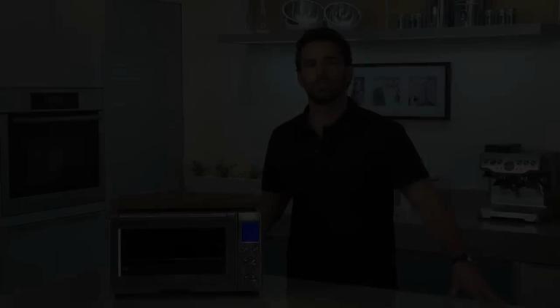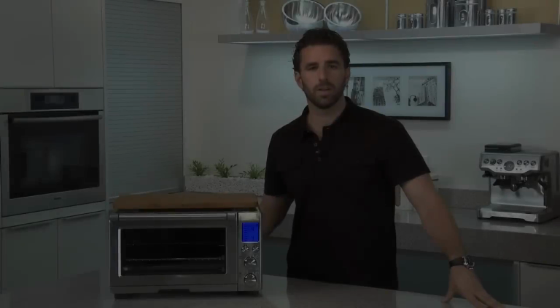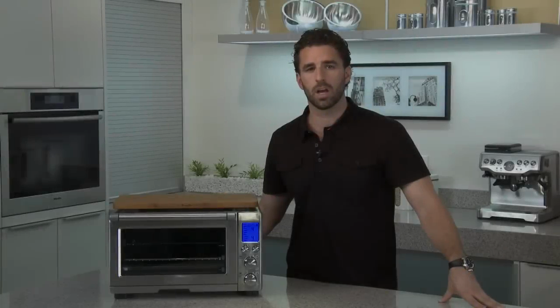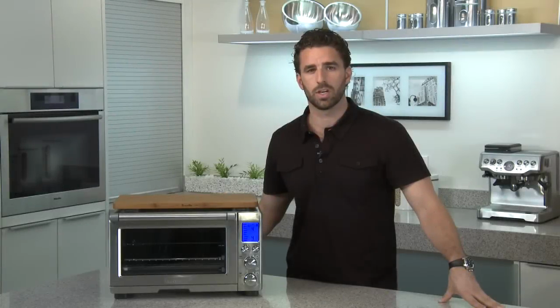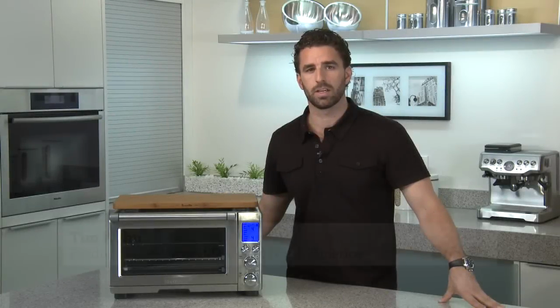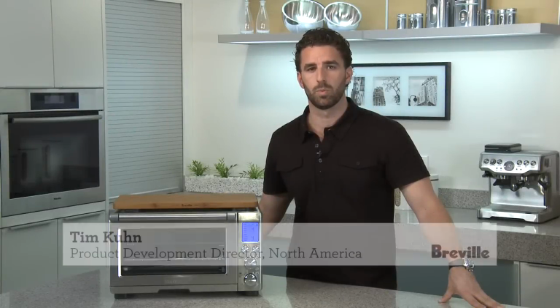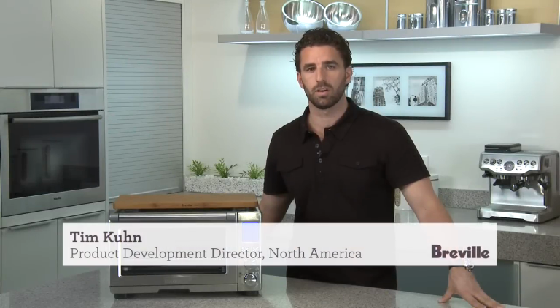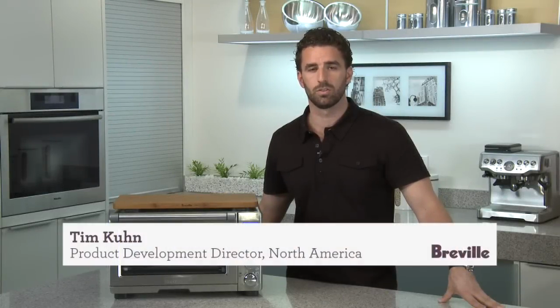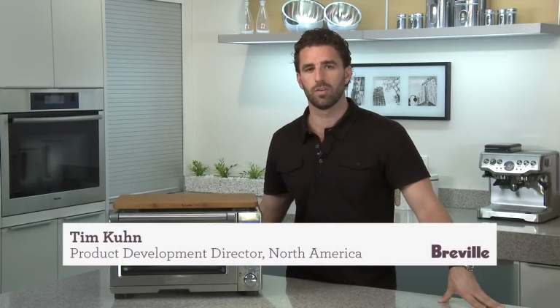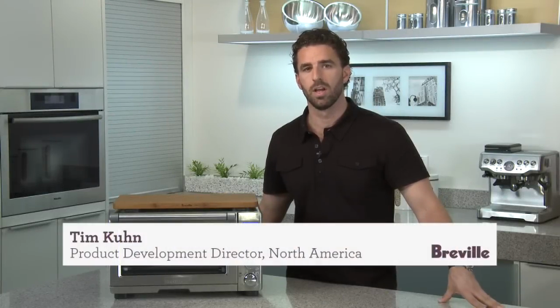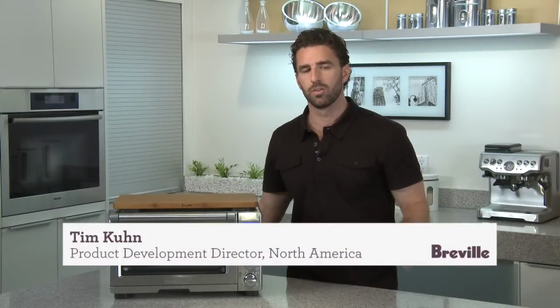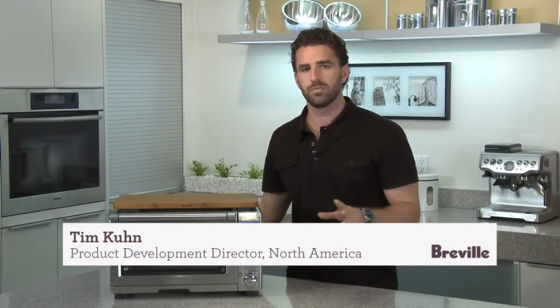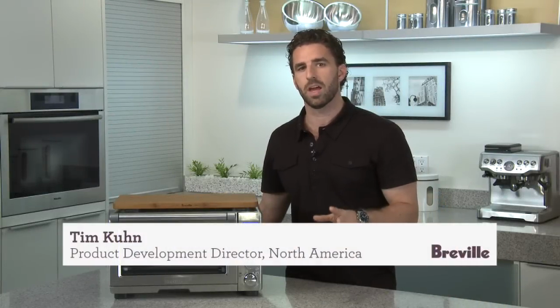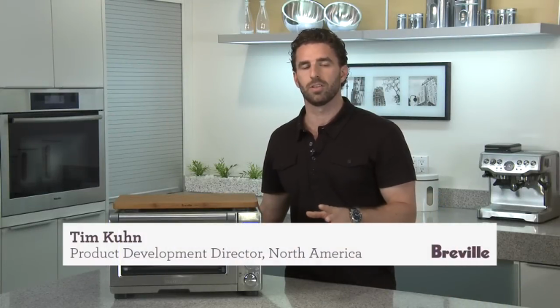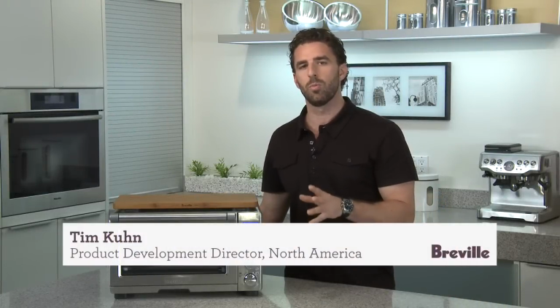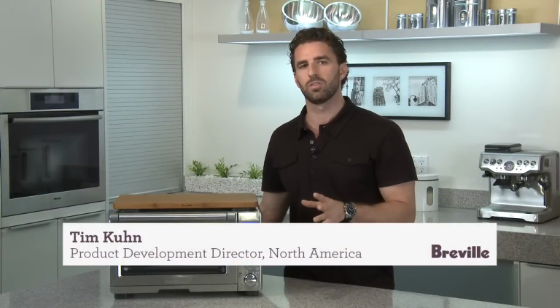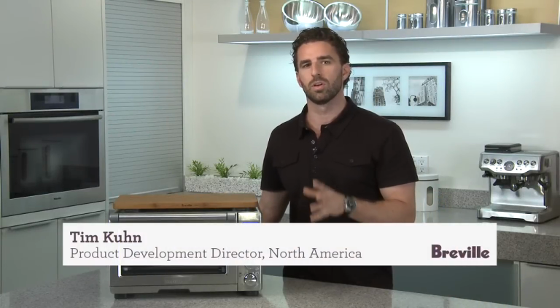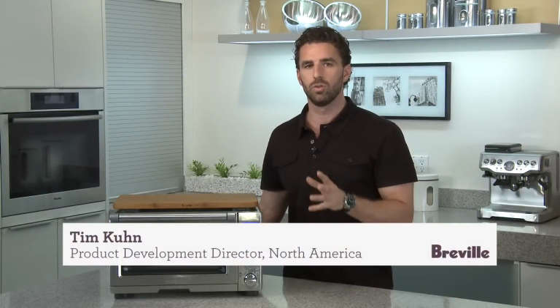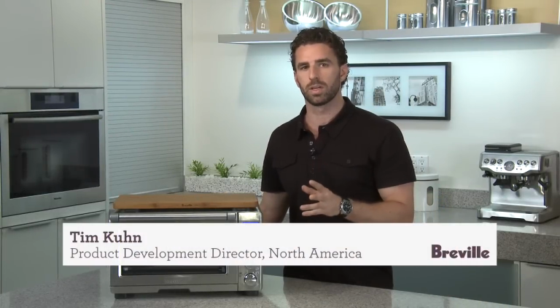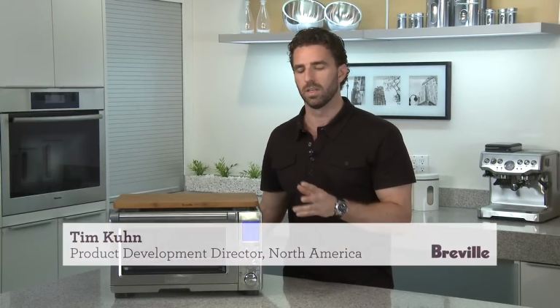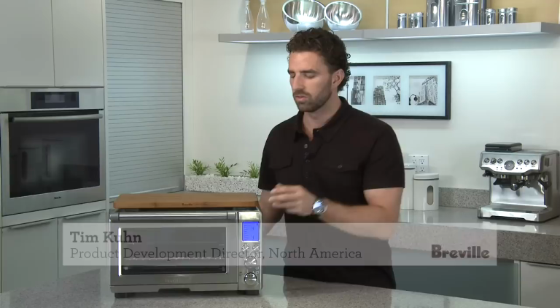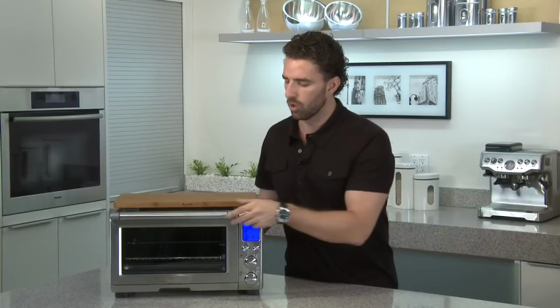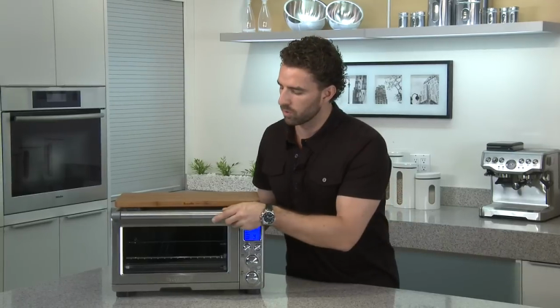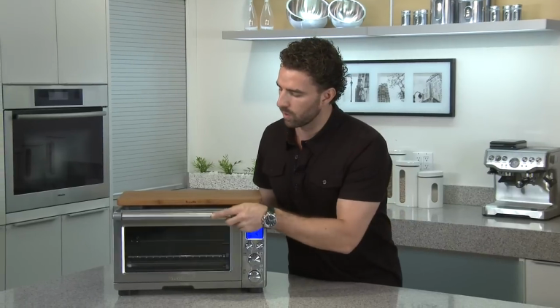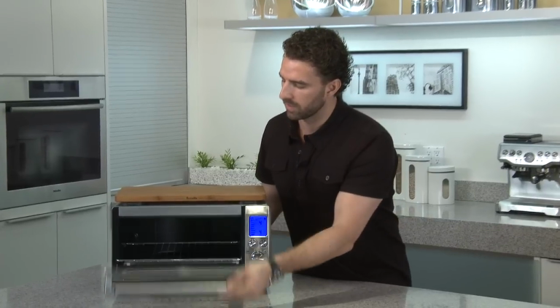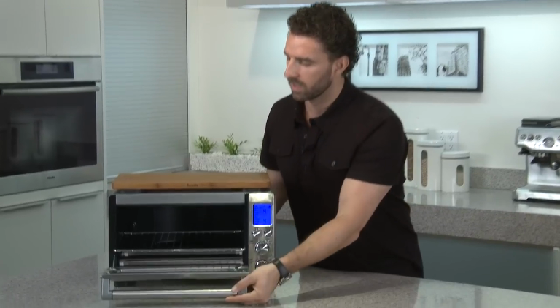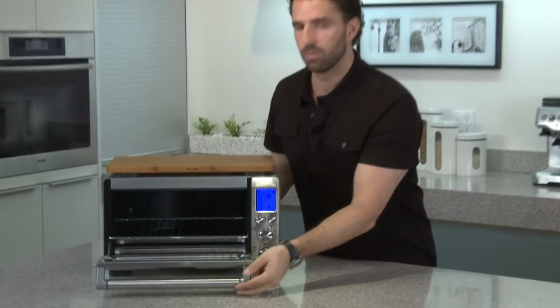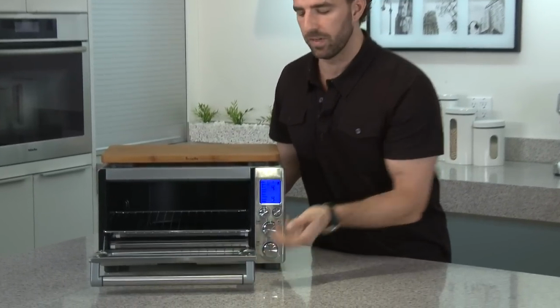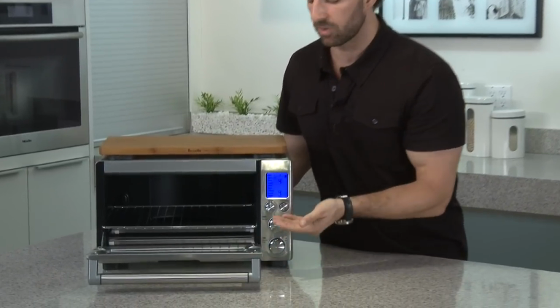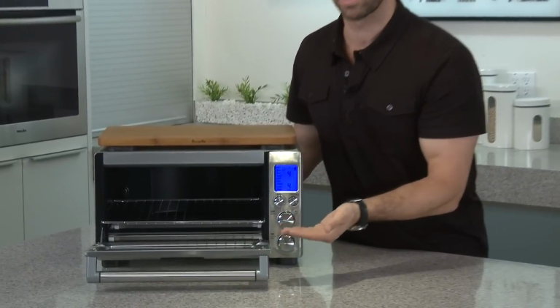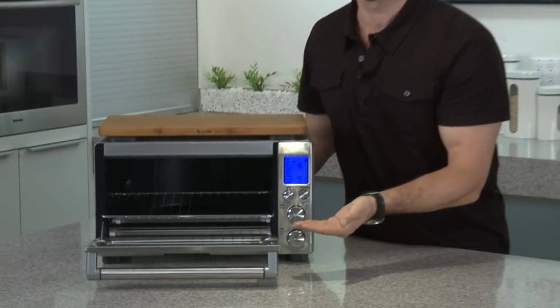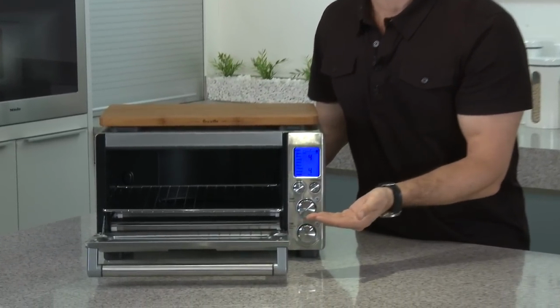If you find that the auto-eject rack is pulling out a little too far, the reason is that you're opening the door too quickly. When you open the door quickly, it will feed the rack out too far.